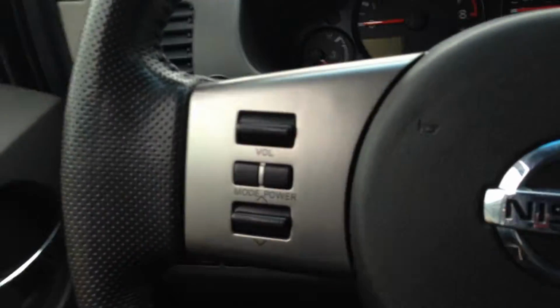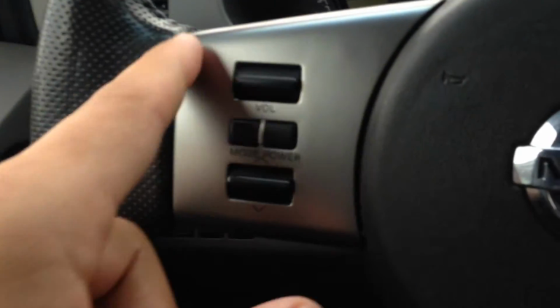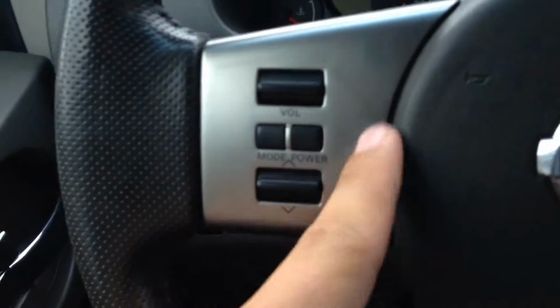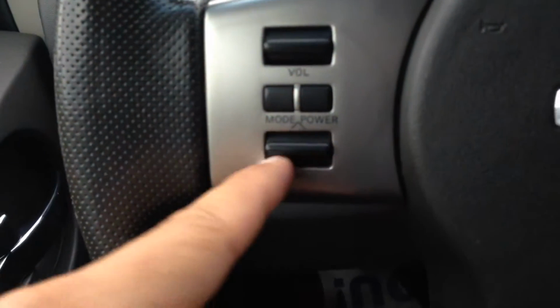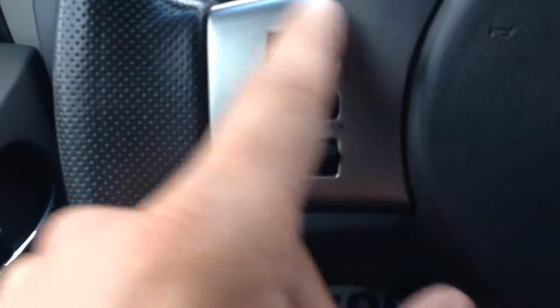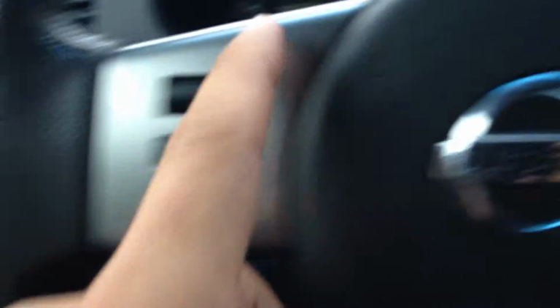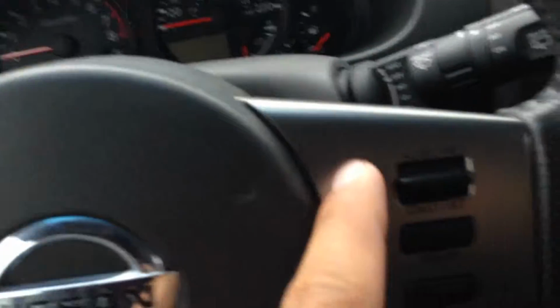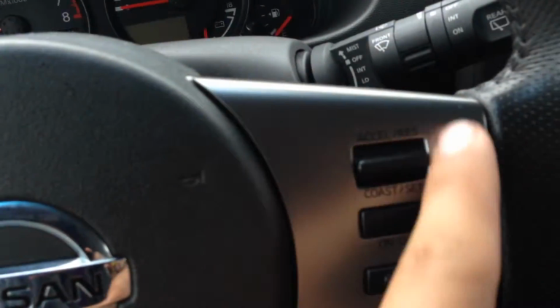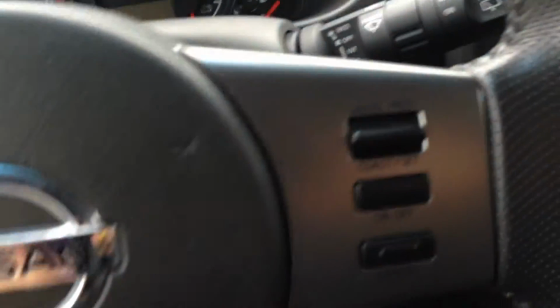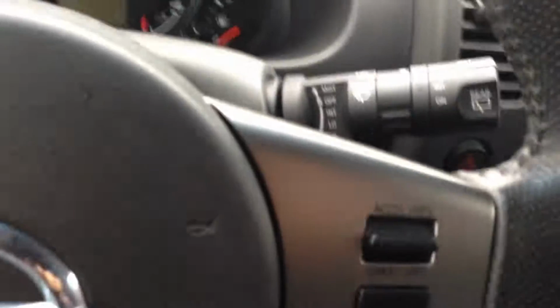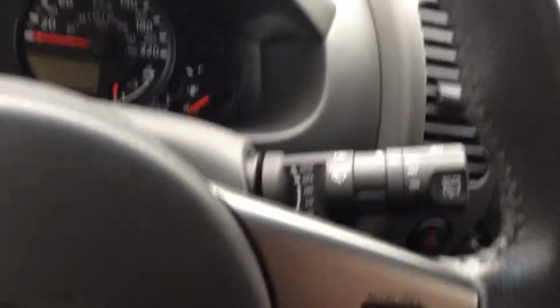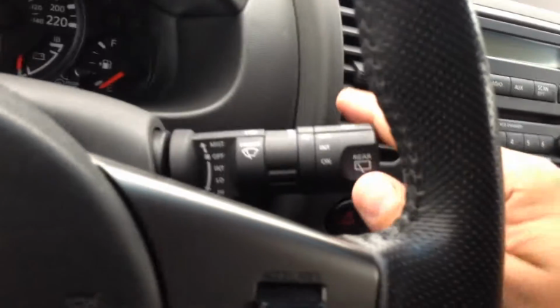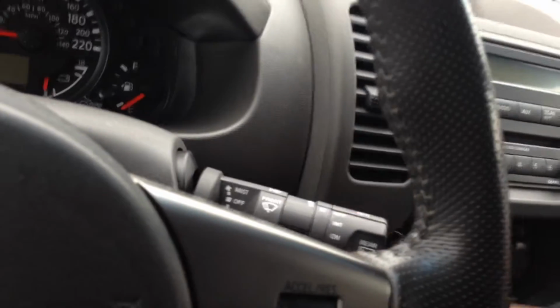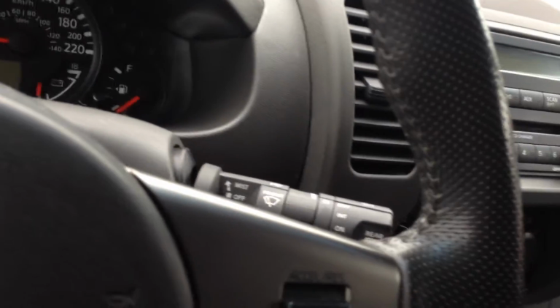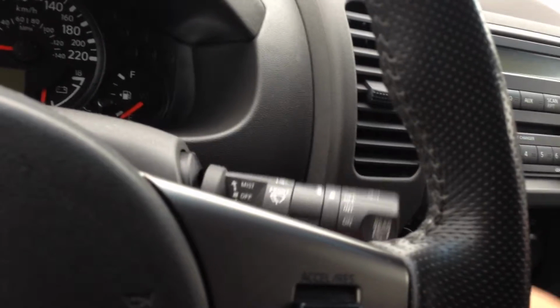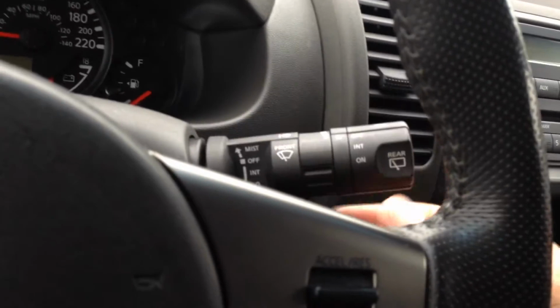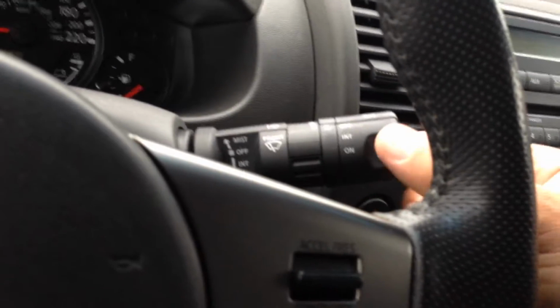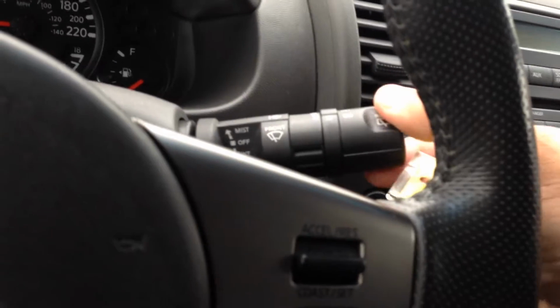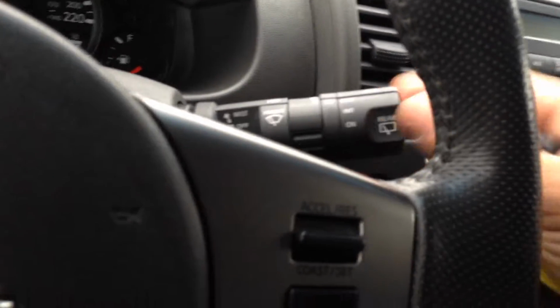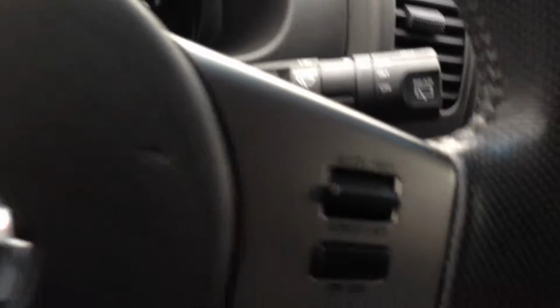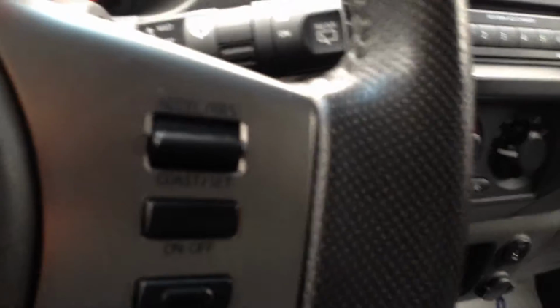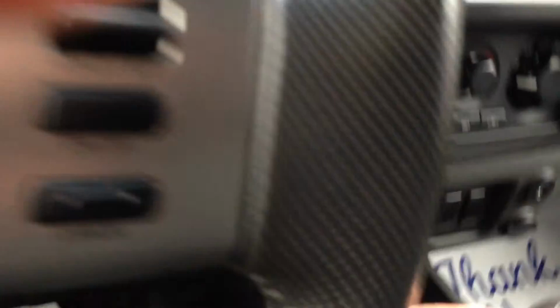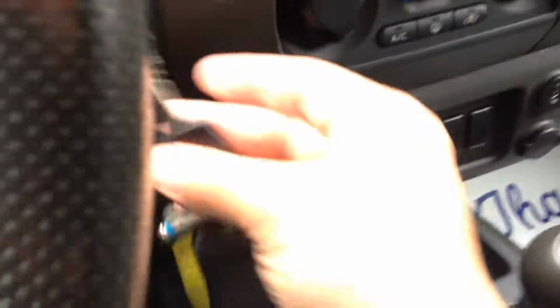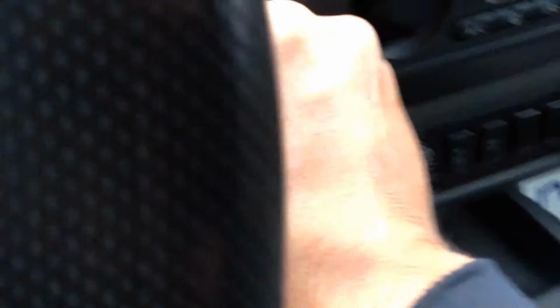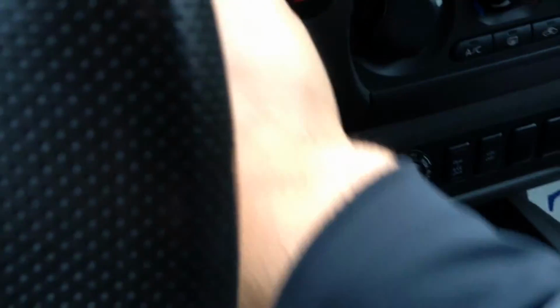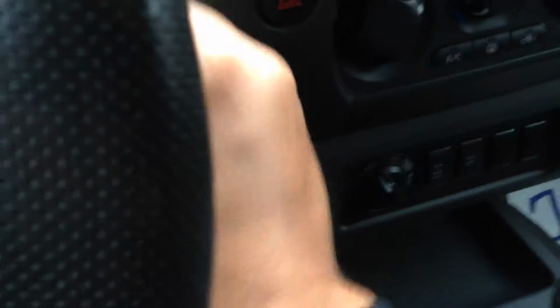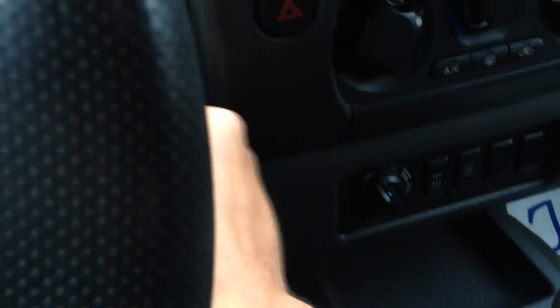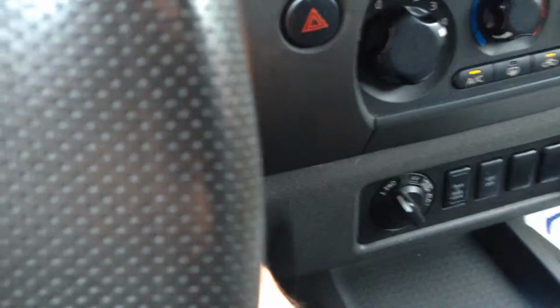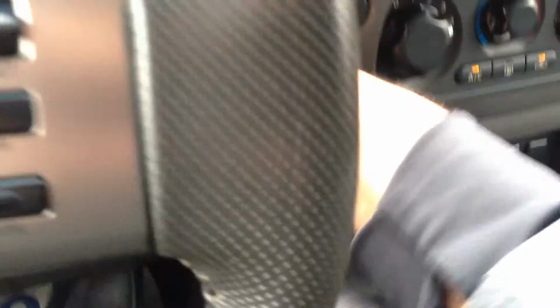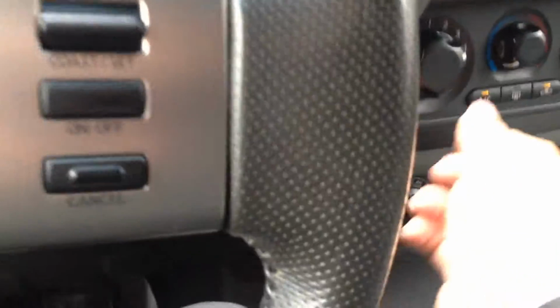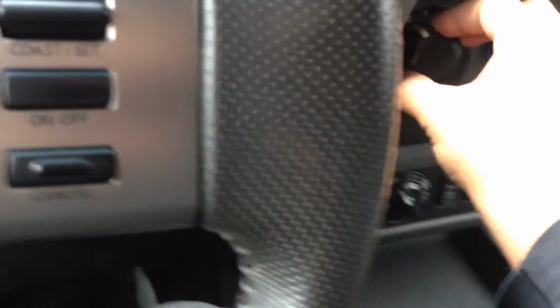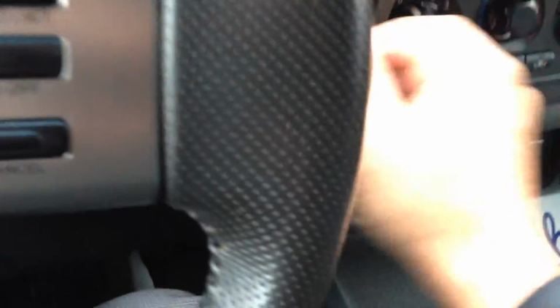All your audio controls are right here, cruise controls, wipers — pull straight down for the front, and turn the very end of the stalk for the back. I'll start that so you can see.